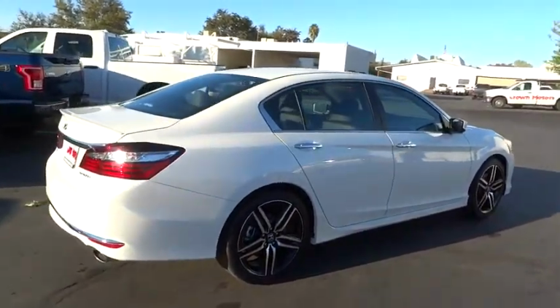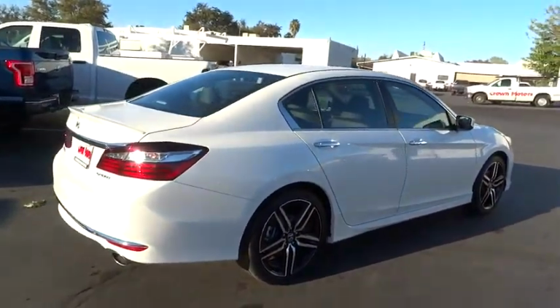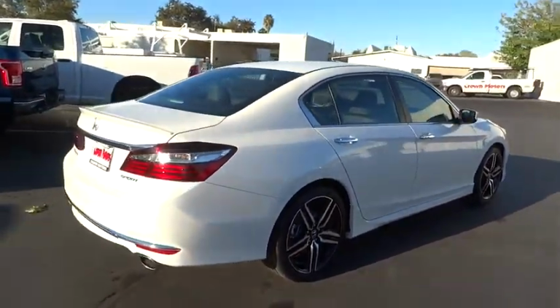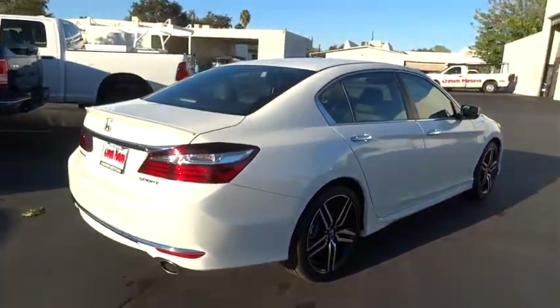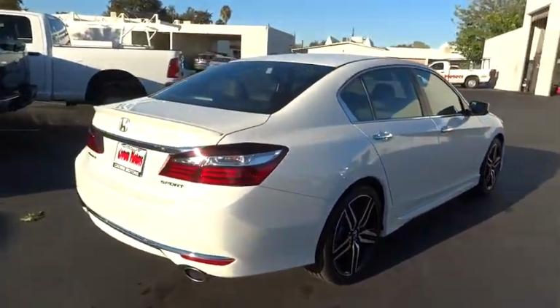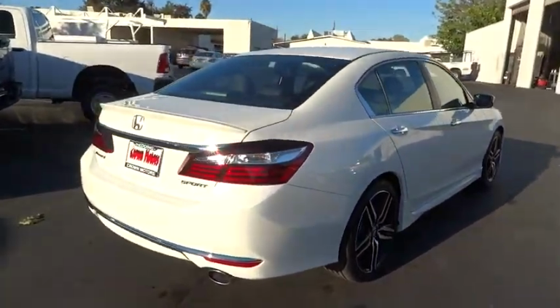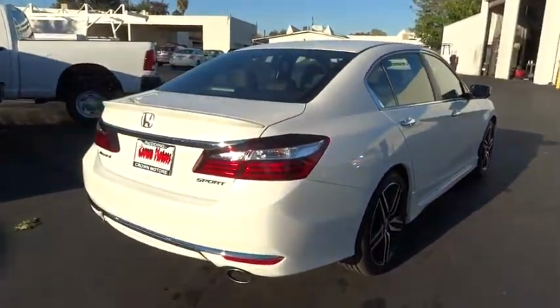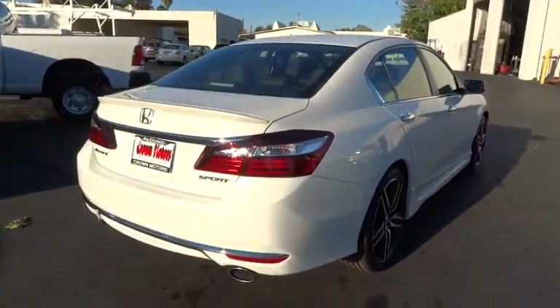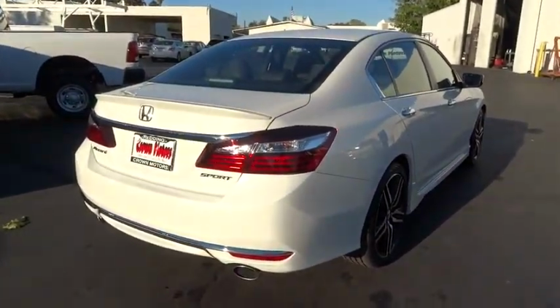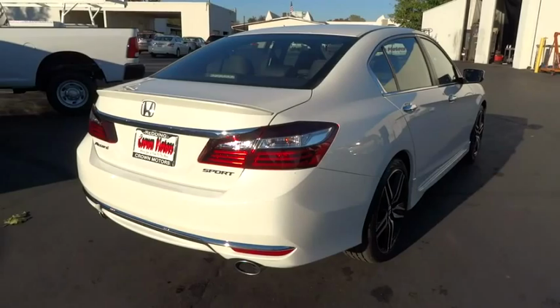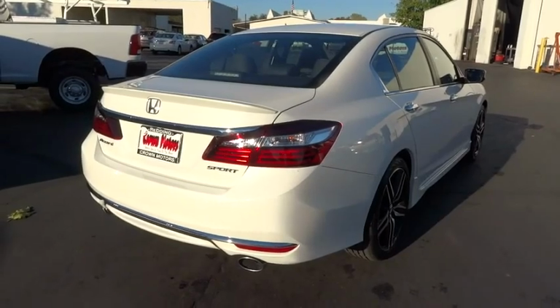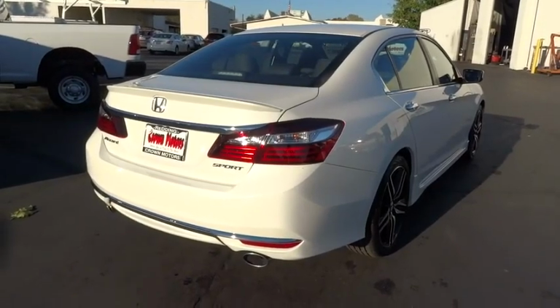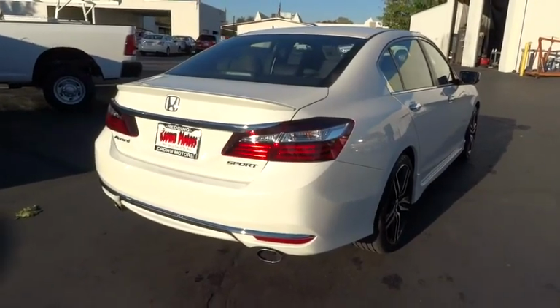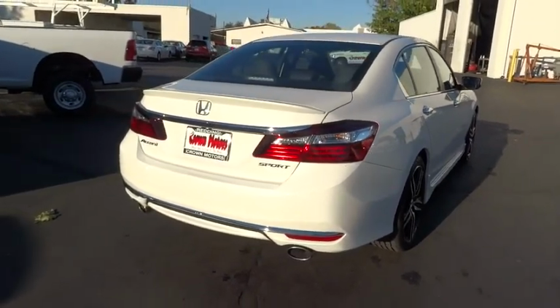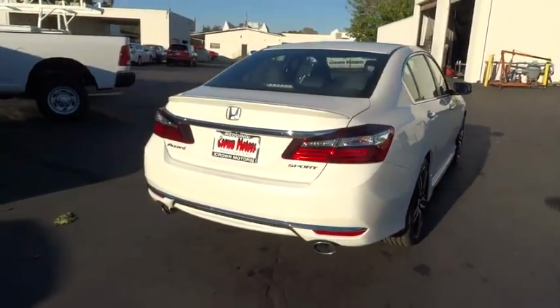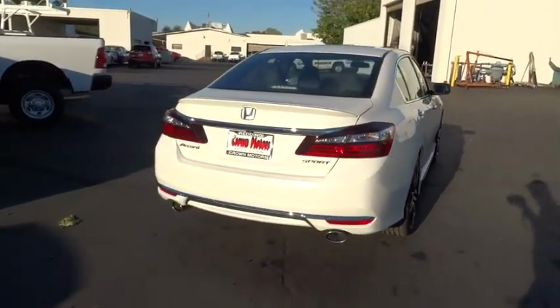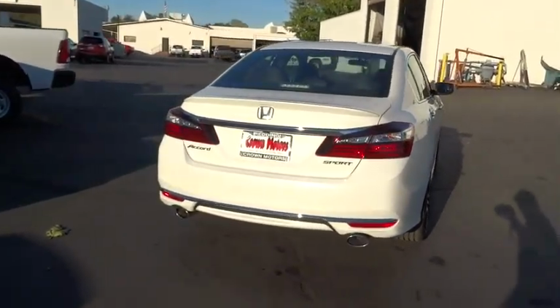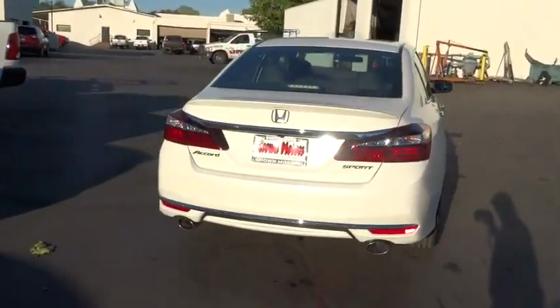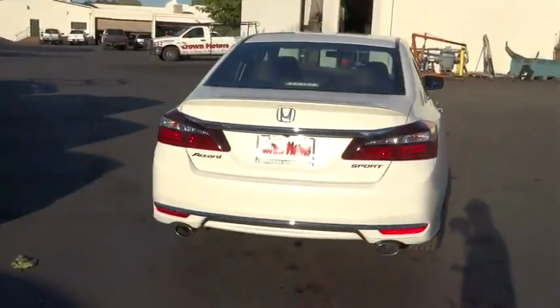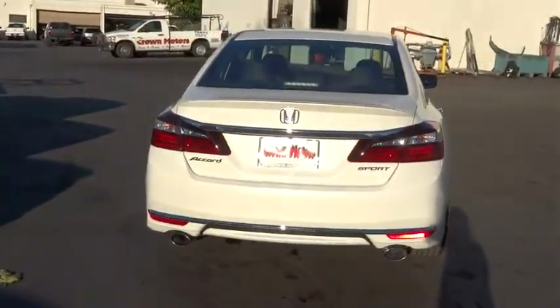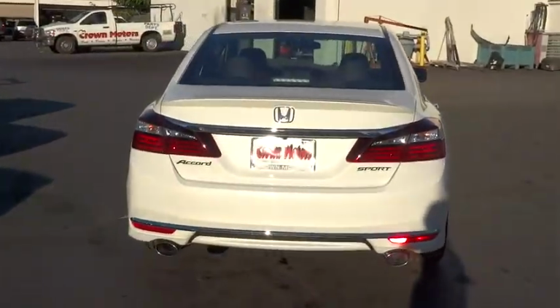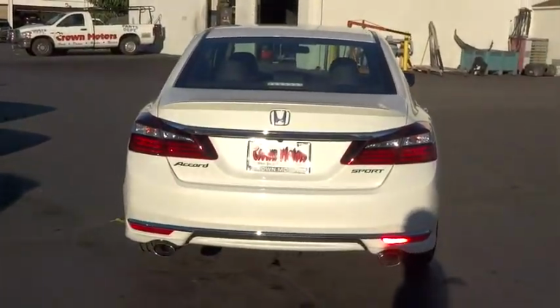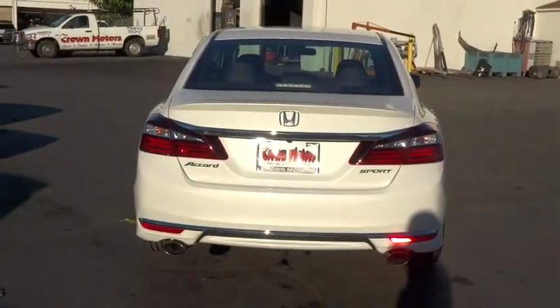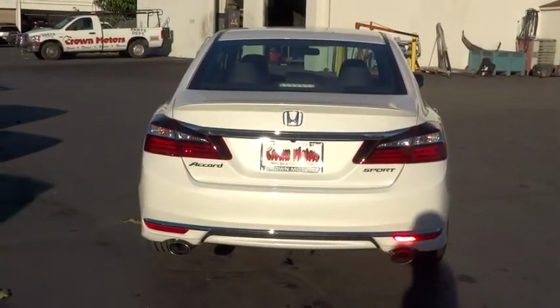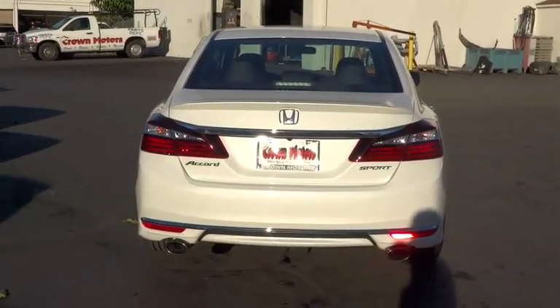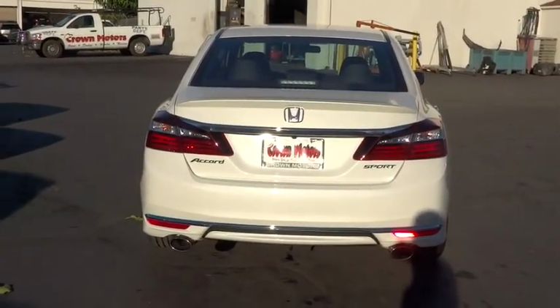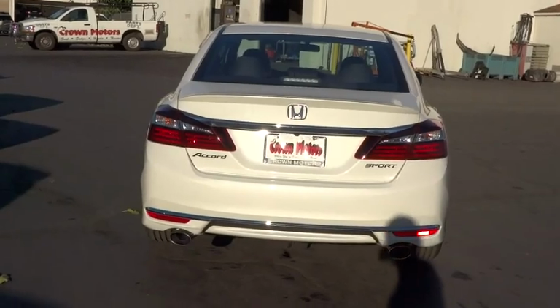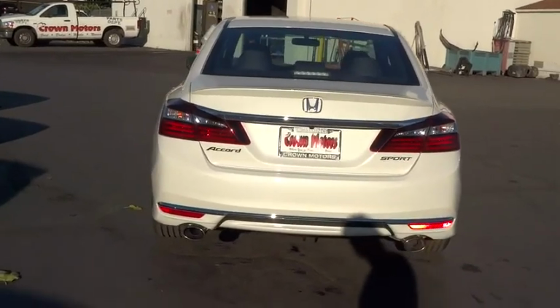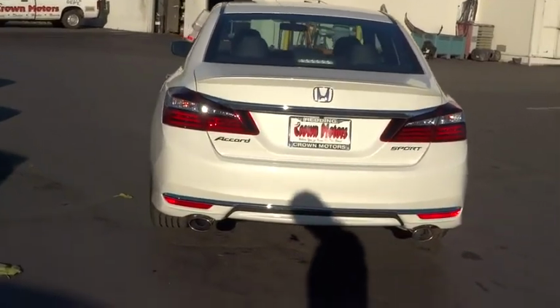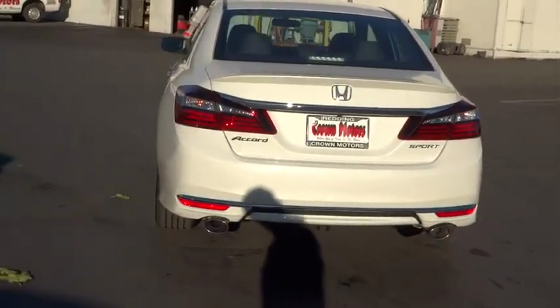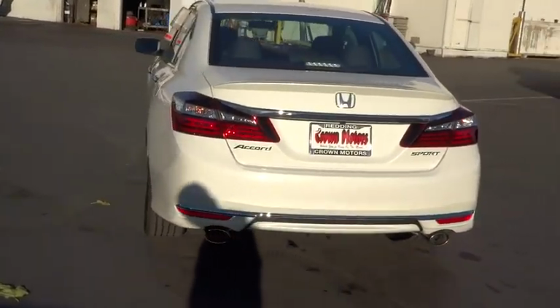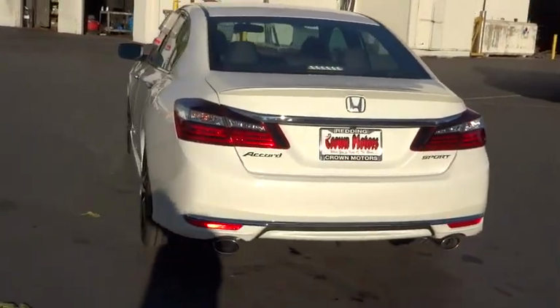Traction control, stability control, backup camera, anti-lock braking system, power steering, air conditioning, front anti-theft security system, cruise control.